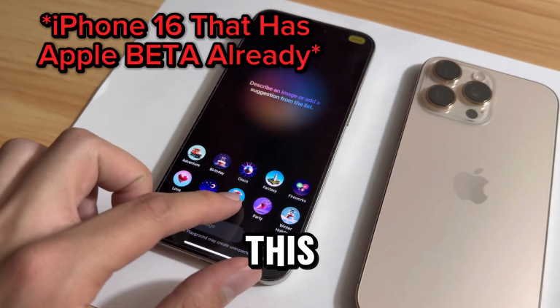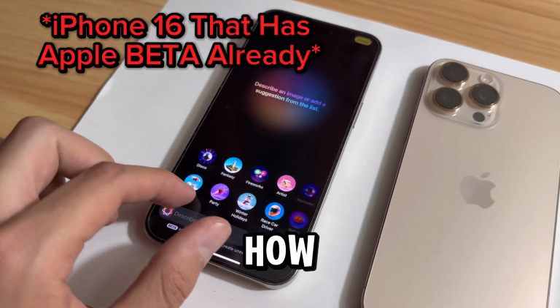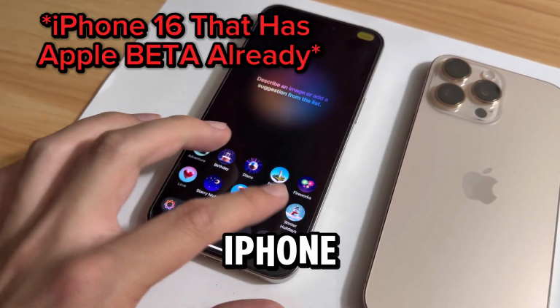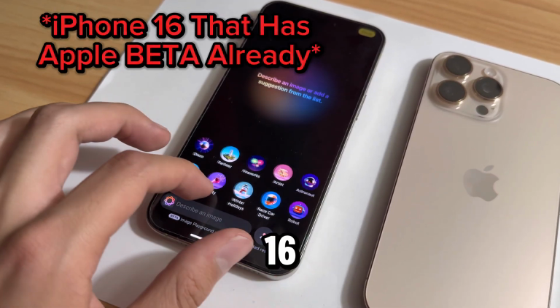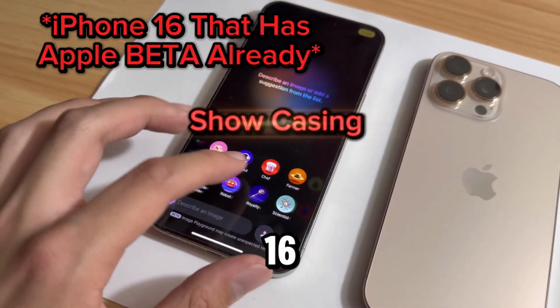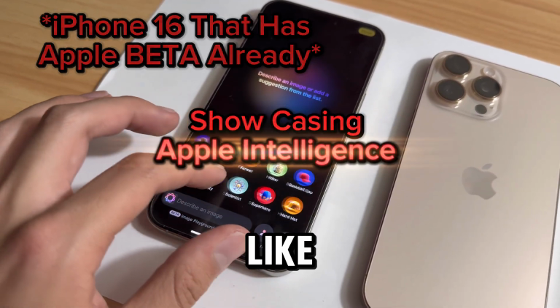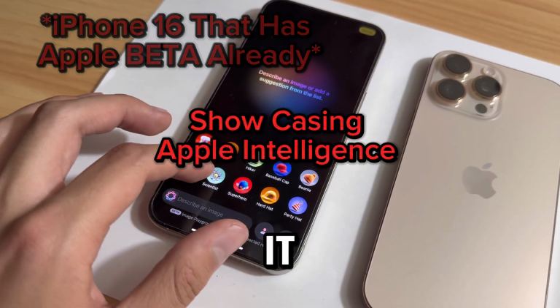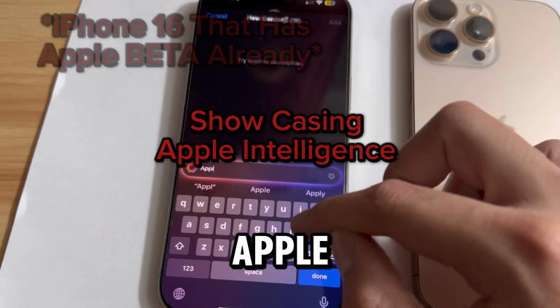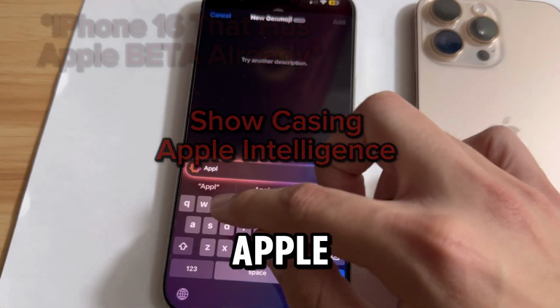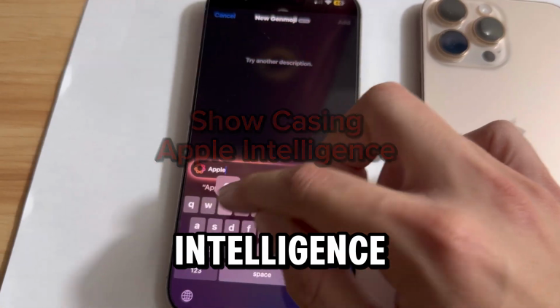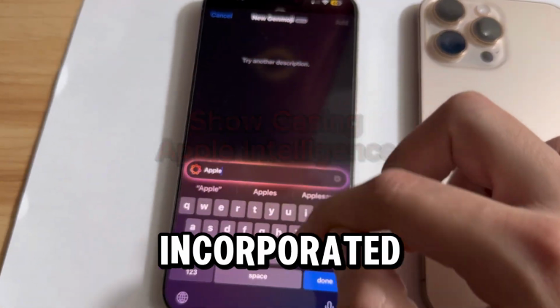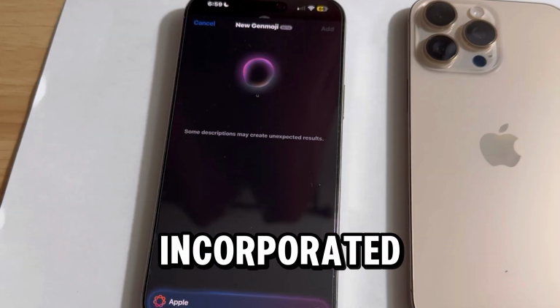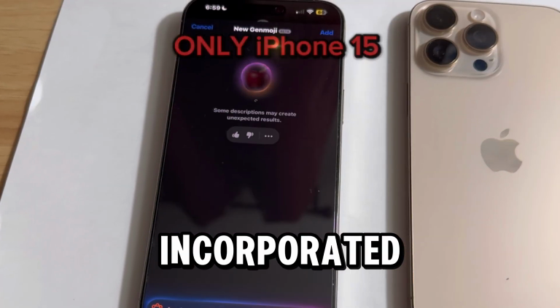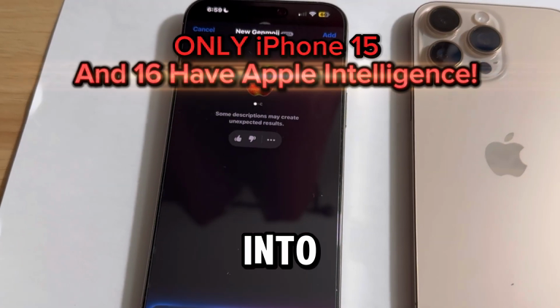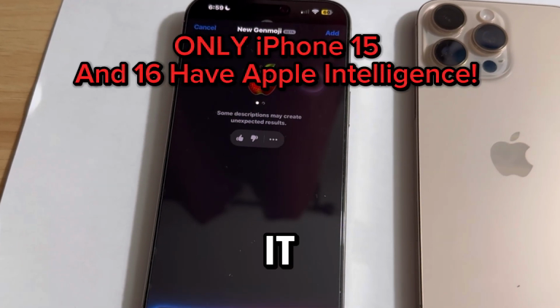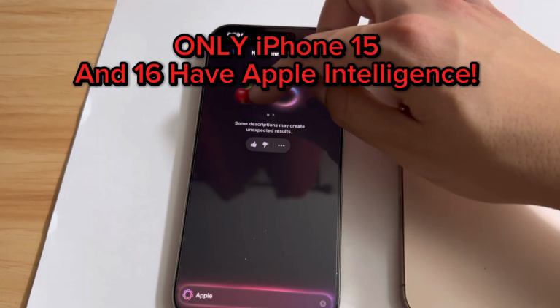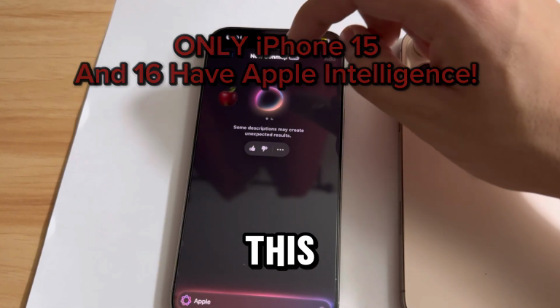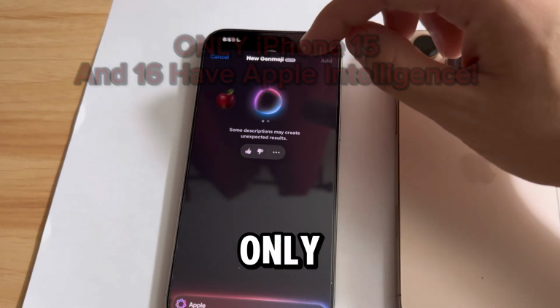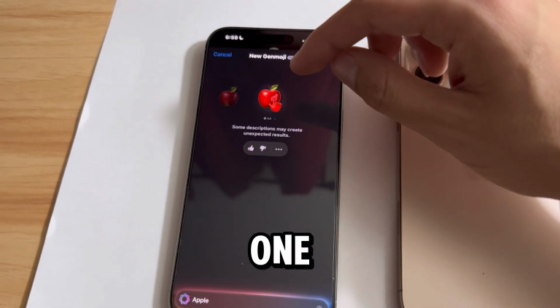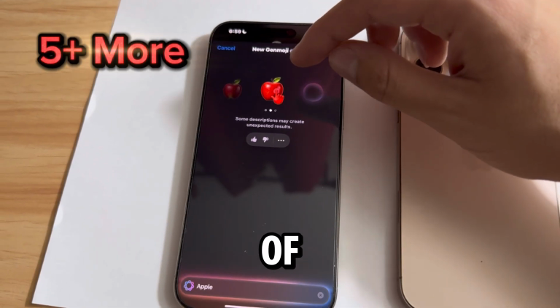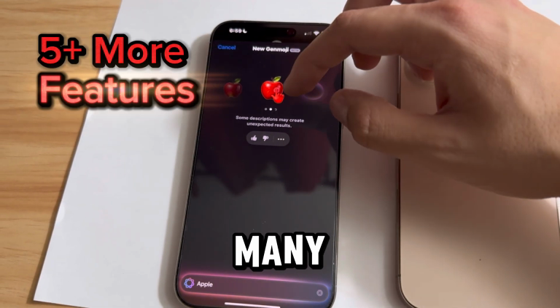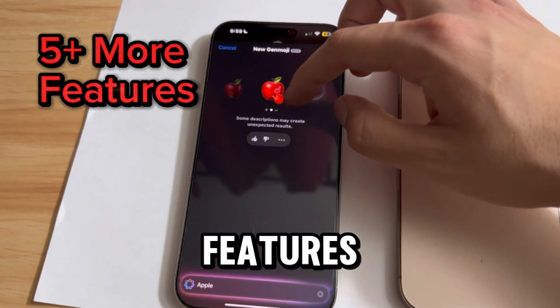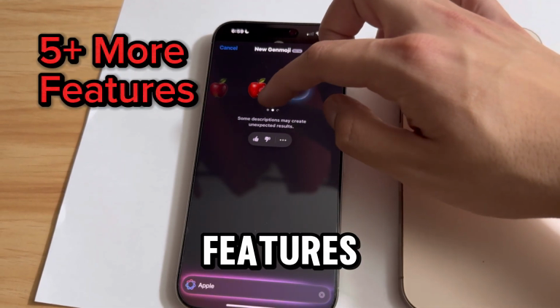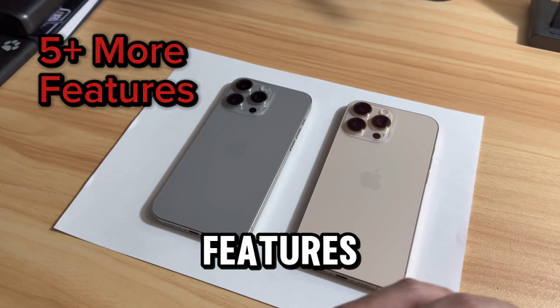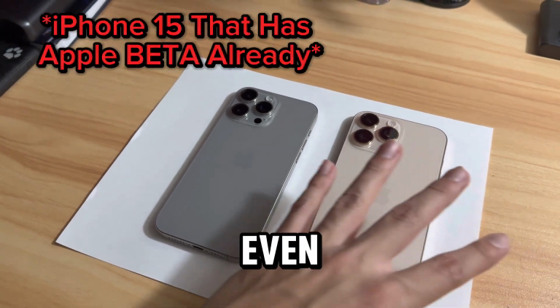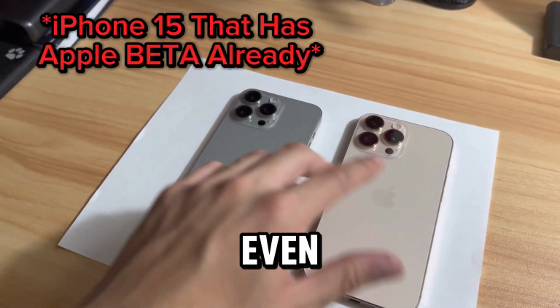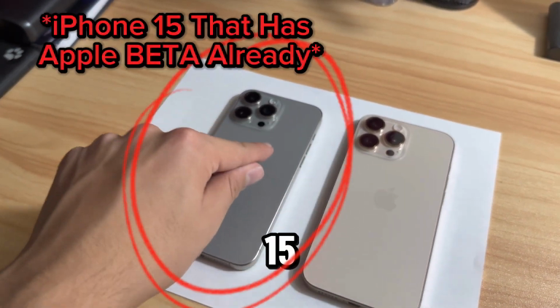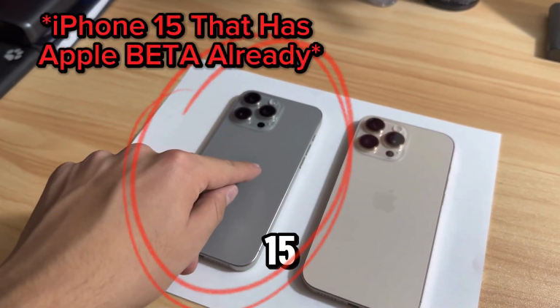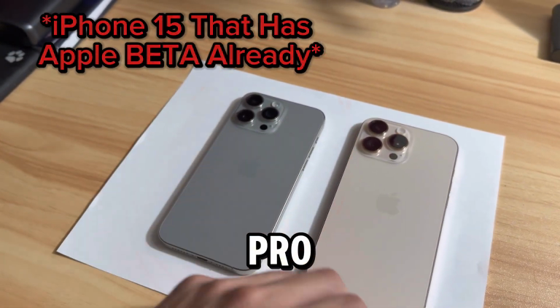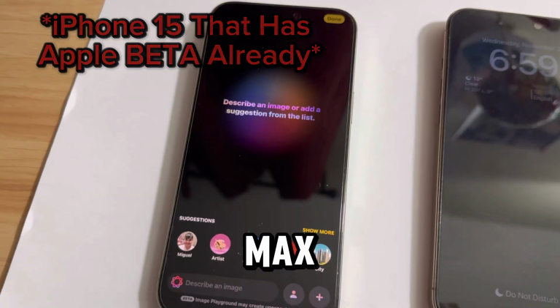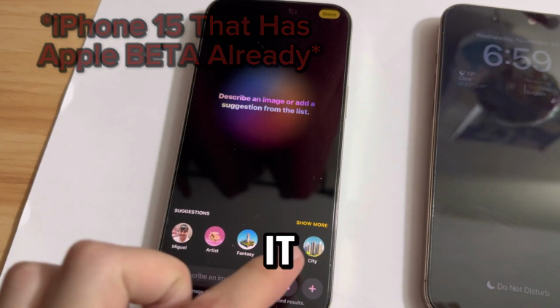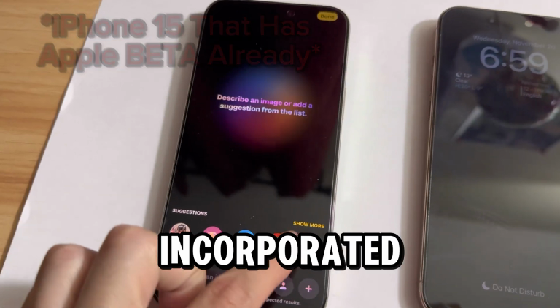This is how iPhone 16 looks like when it has Apple Intelligence incorporated into it, and this is only one of the many features. Even the 15 Pro Max has it incorporated.